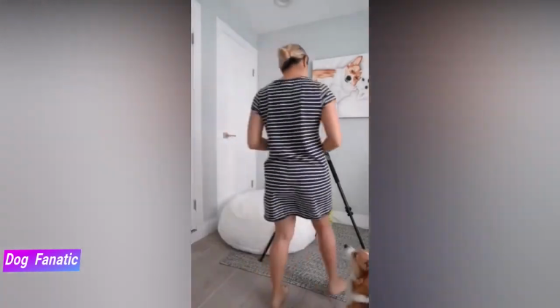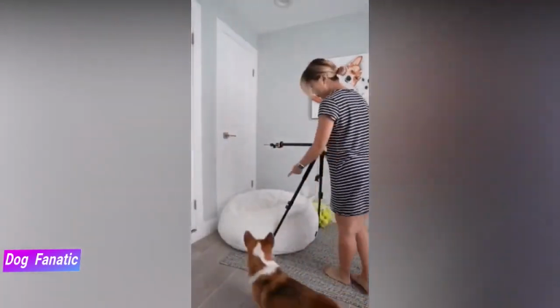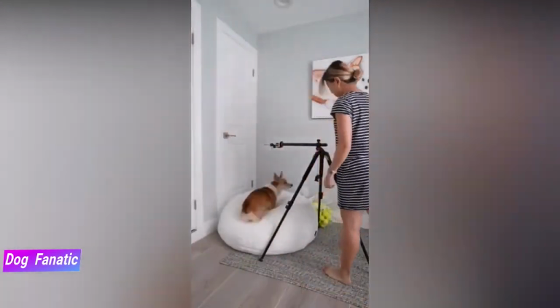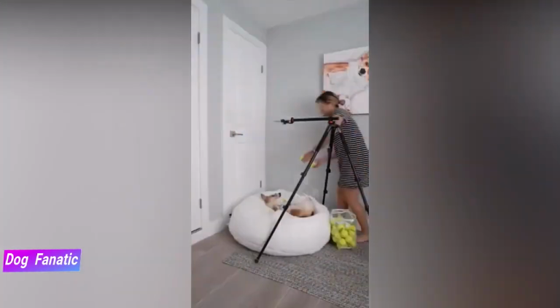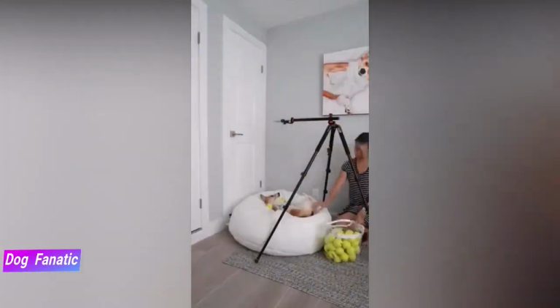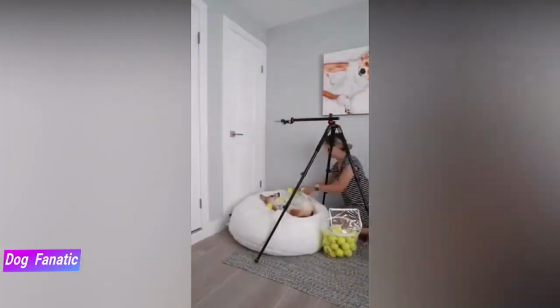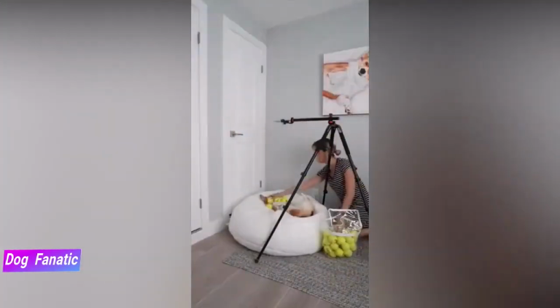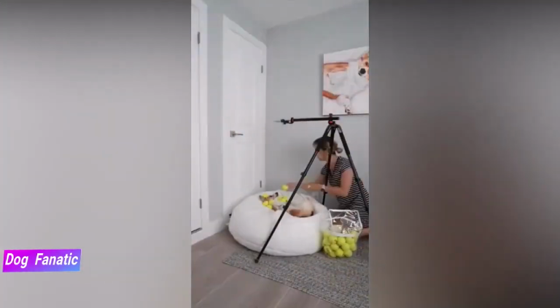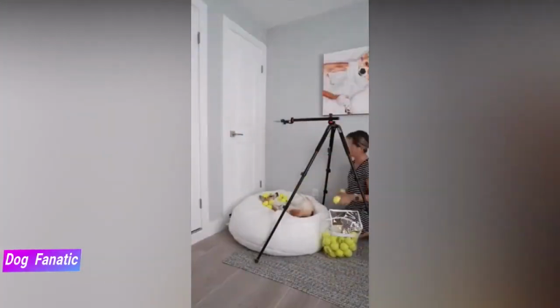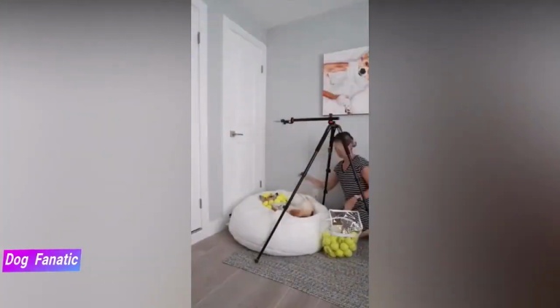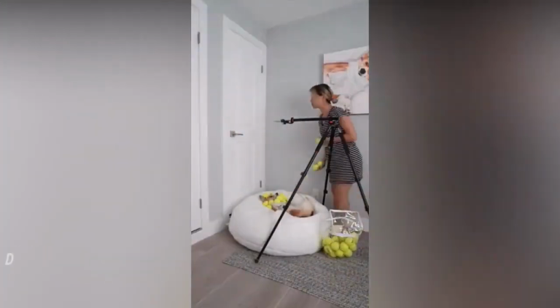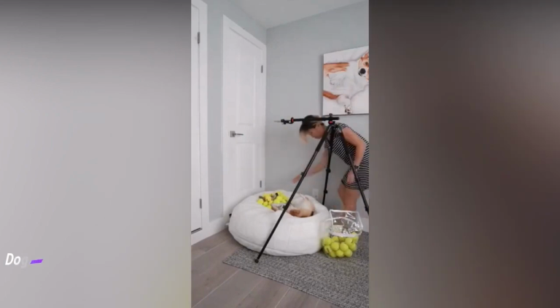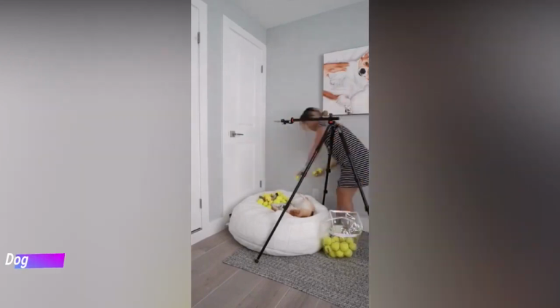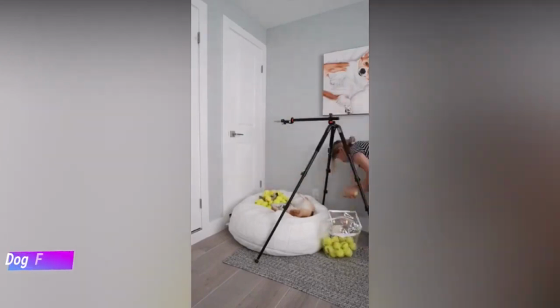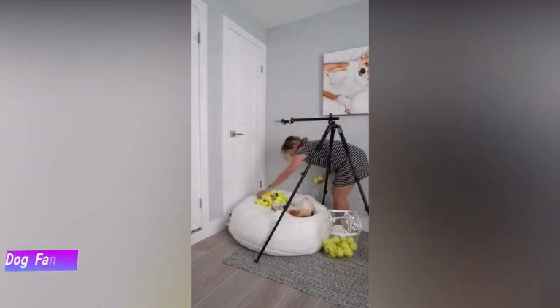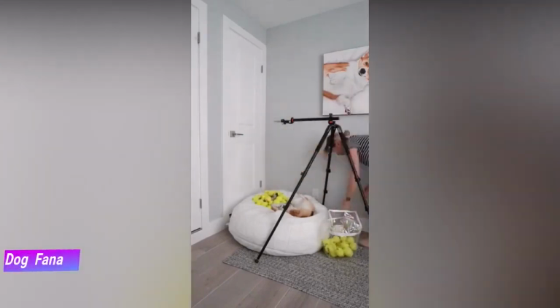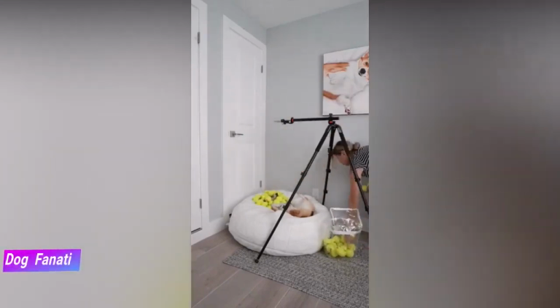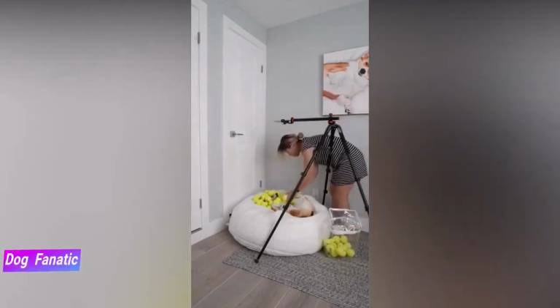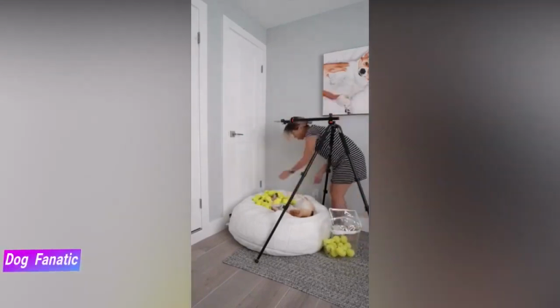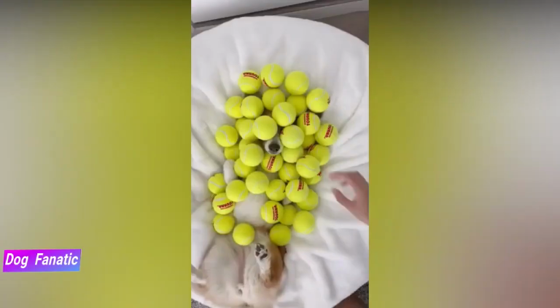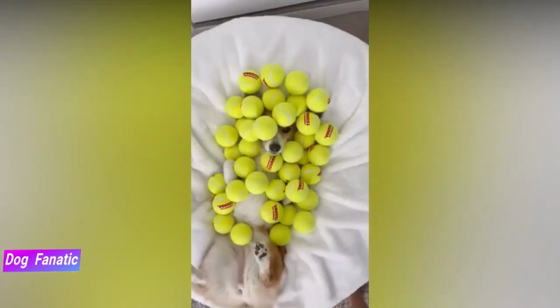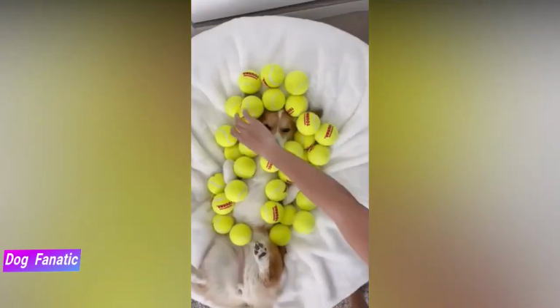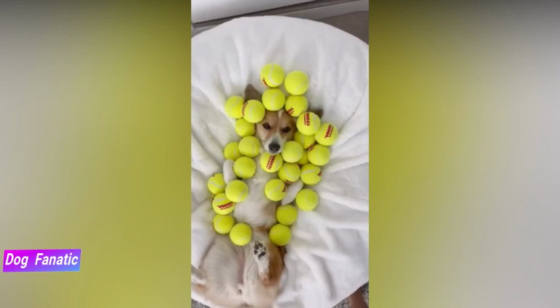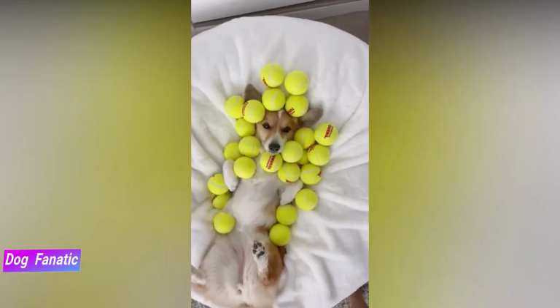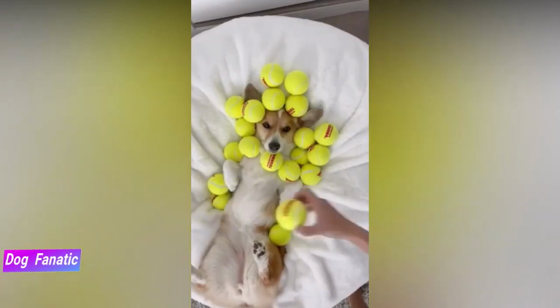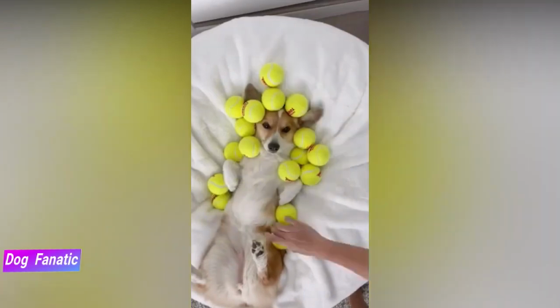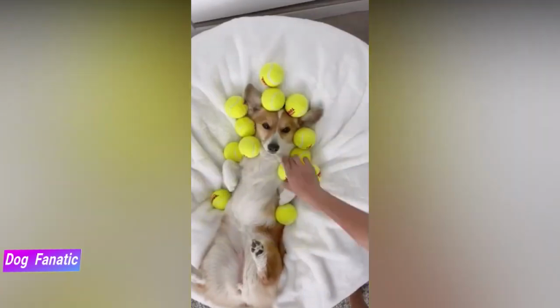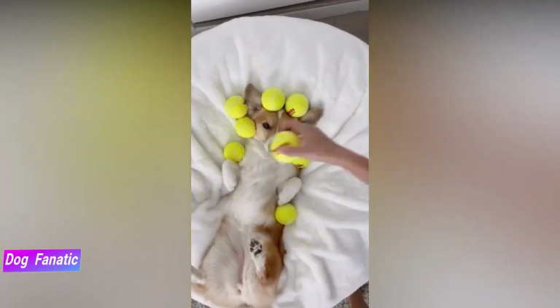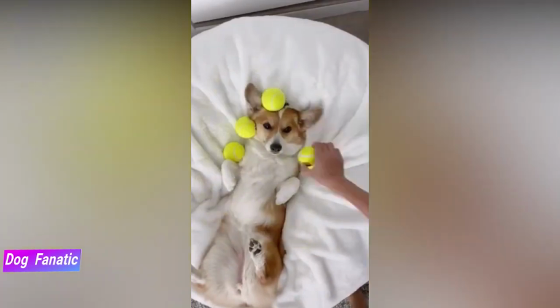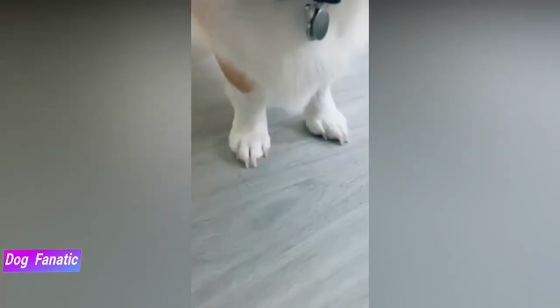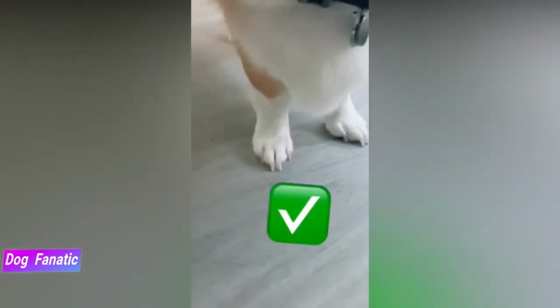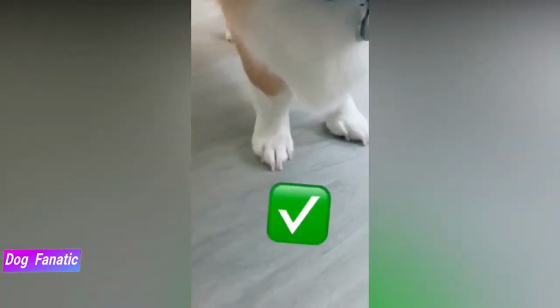They're also double coated, with a thick undercoat and a longer top coat. They shed continuously with heavier shedding at least twice a year. You'll find them in red, sable, black, tri-colored or fawn, usually with white markings. The length of the coat varies on the body.